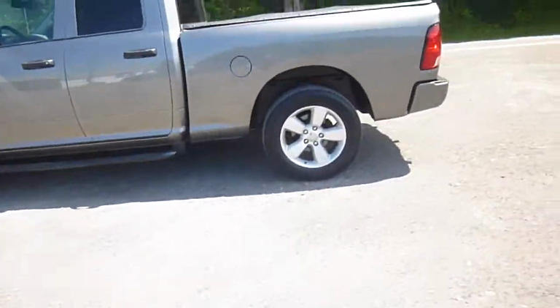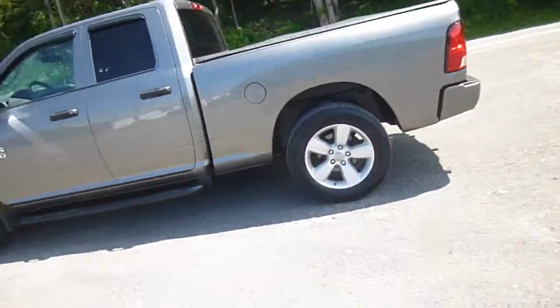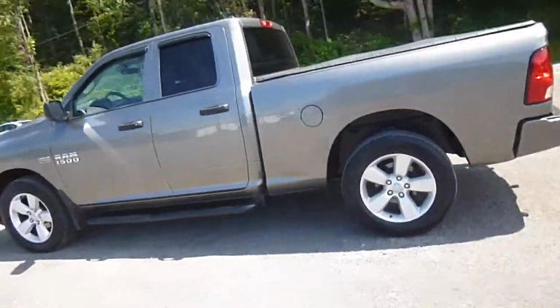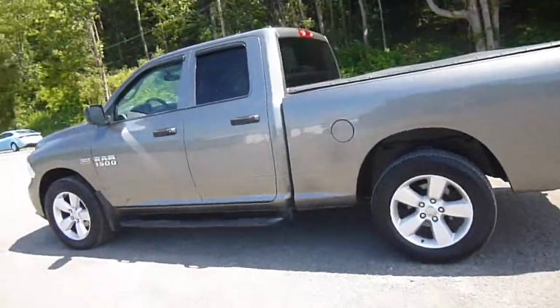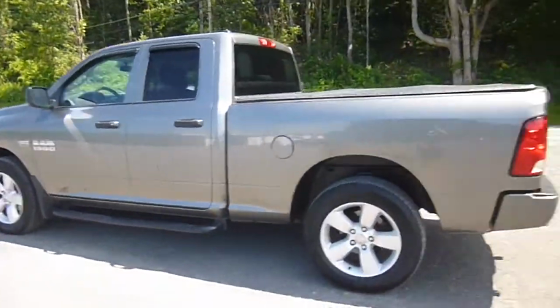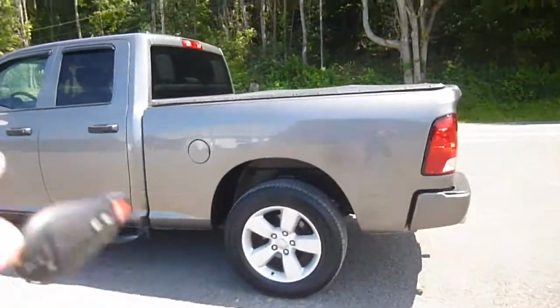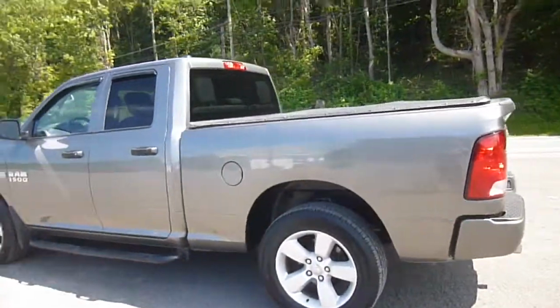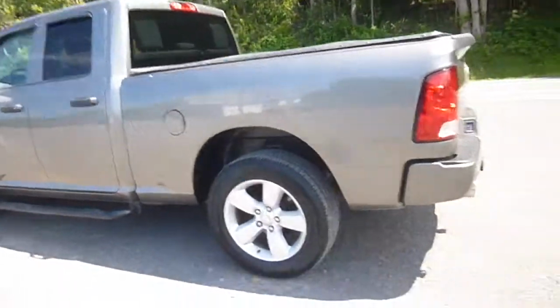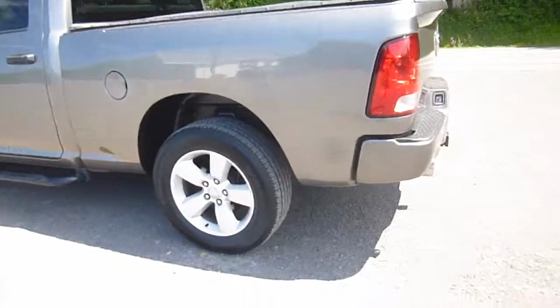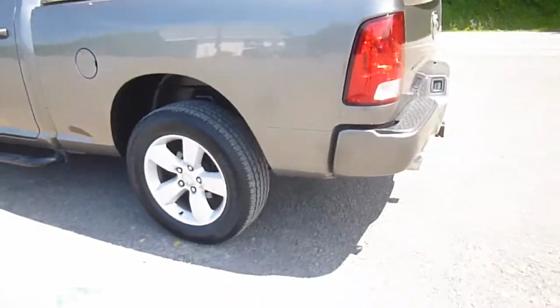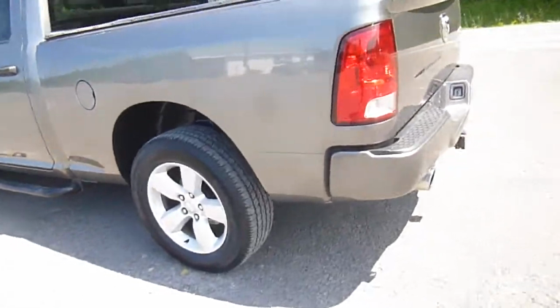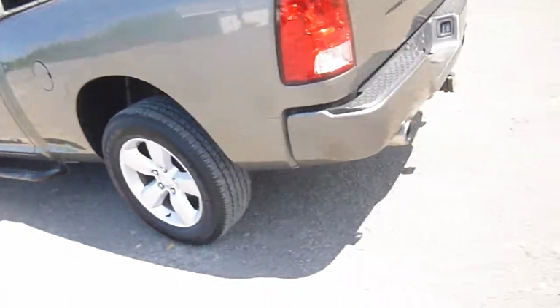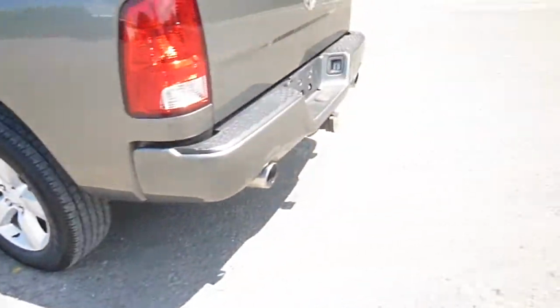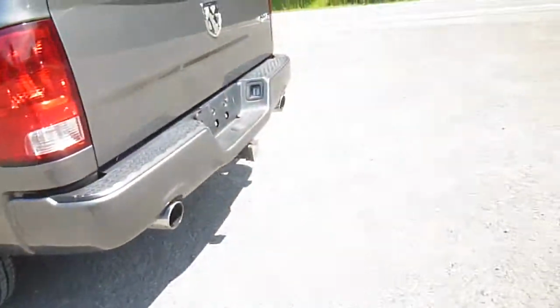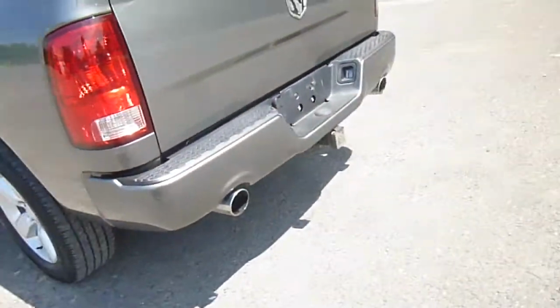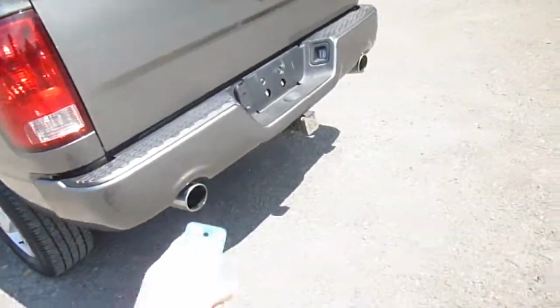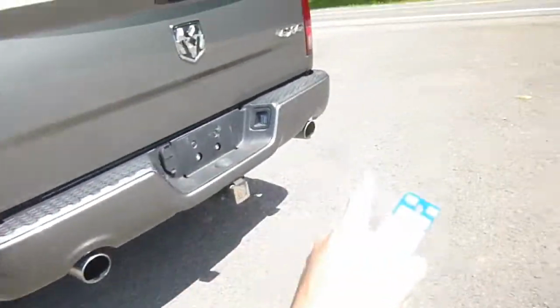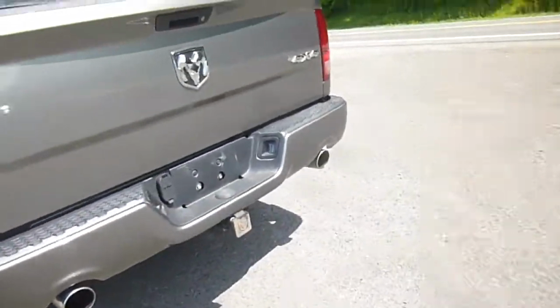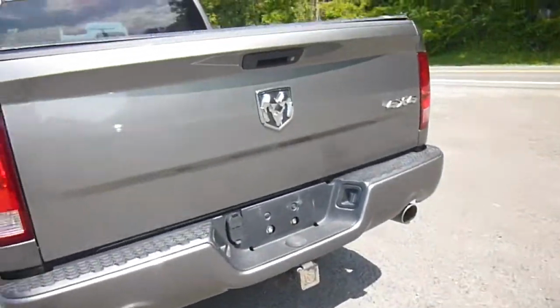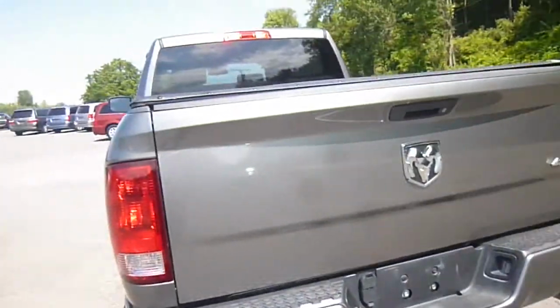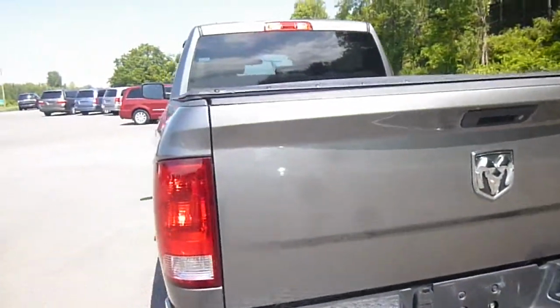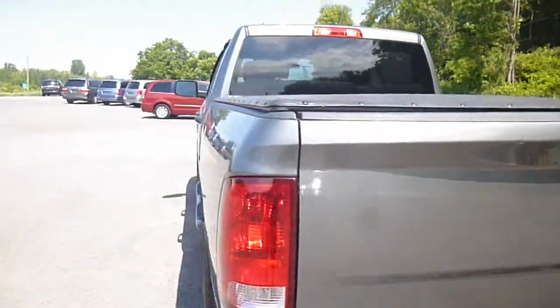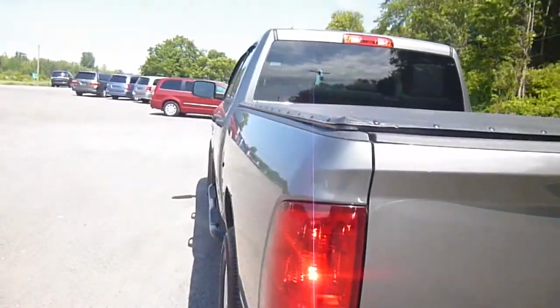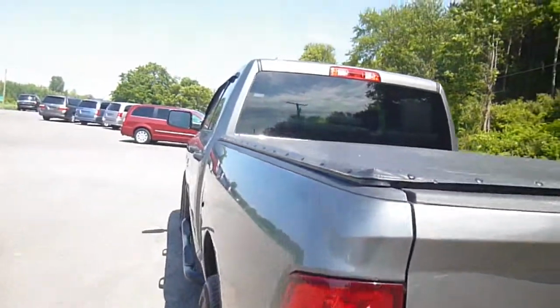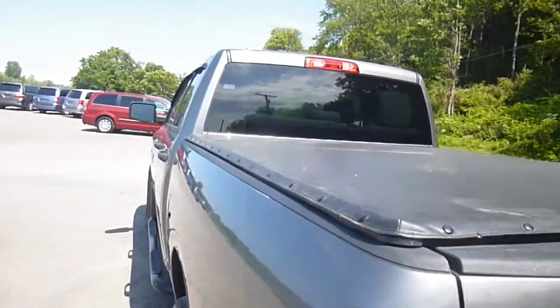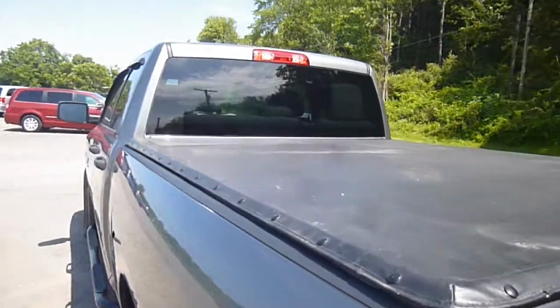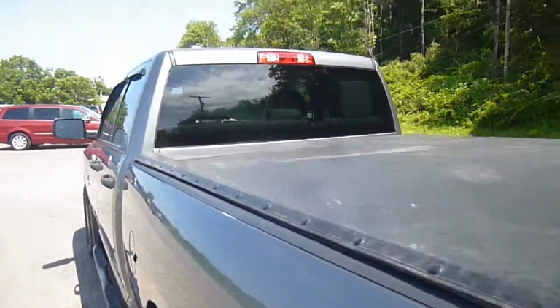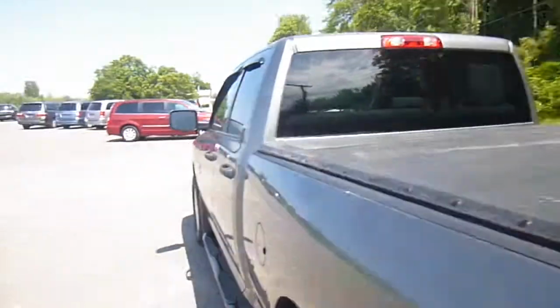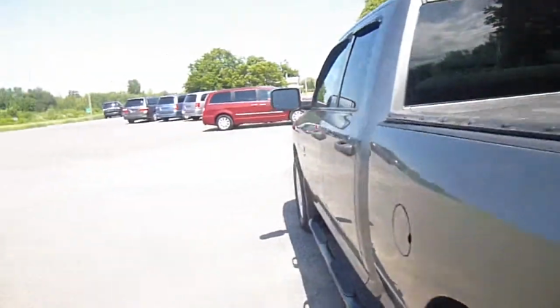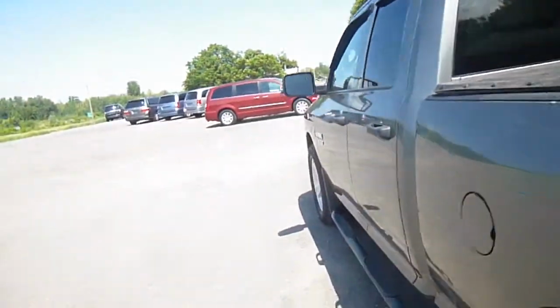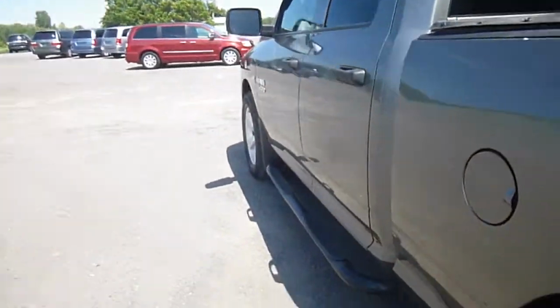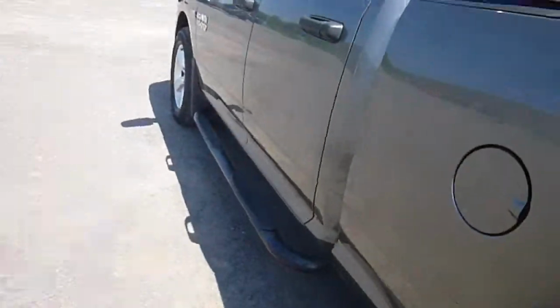This is a quad cab. You've got tinted windows, steel wheels, dual chrome-tipped exhaust back here with 4x4. You do have a tonneau cover and a bed liner in there.